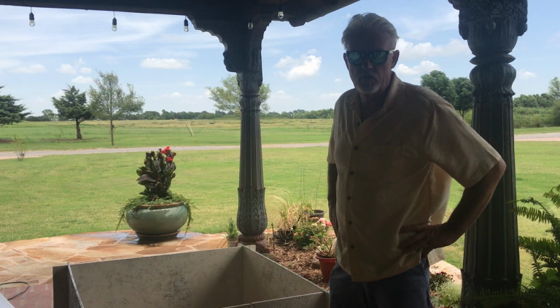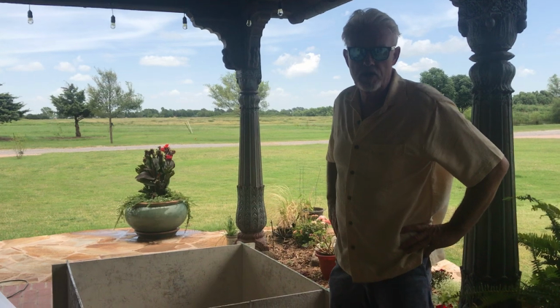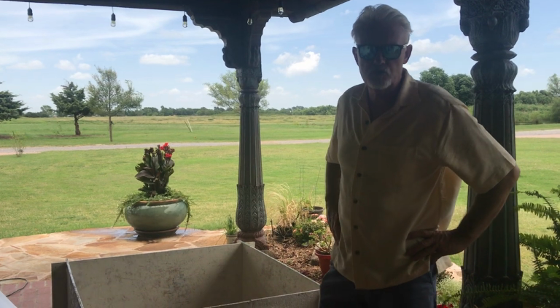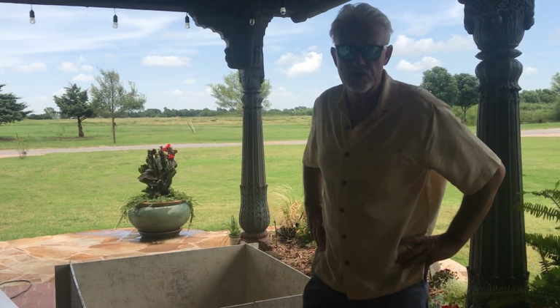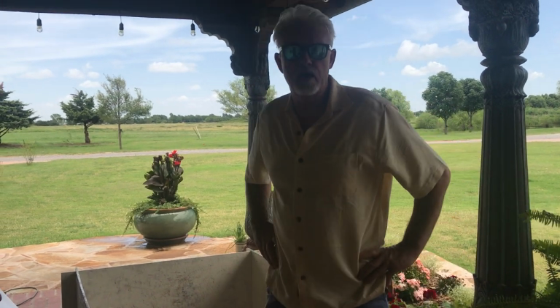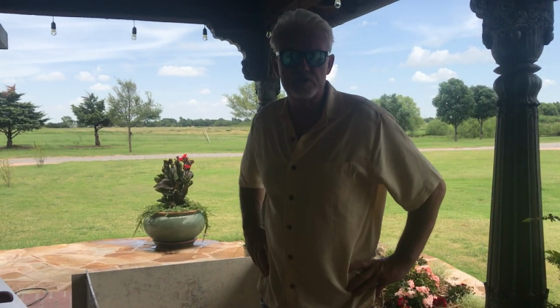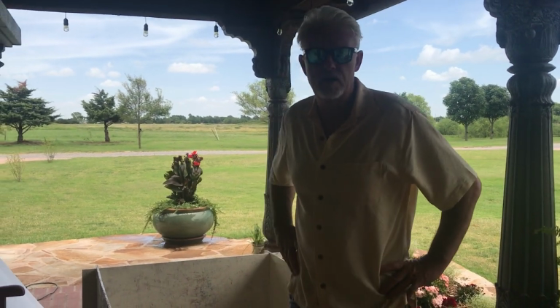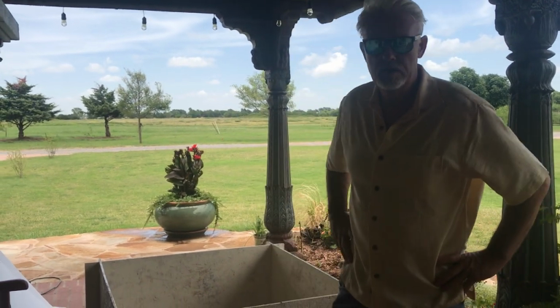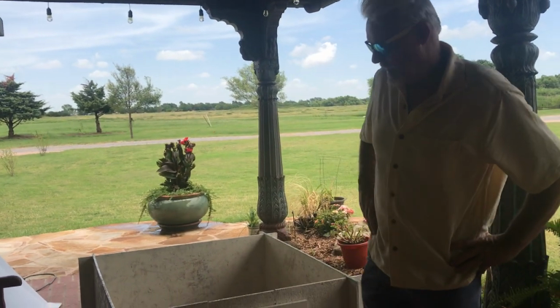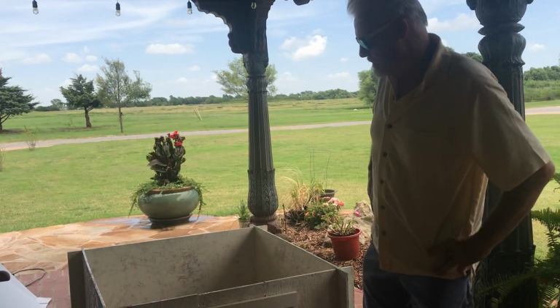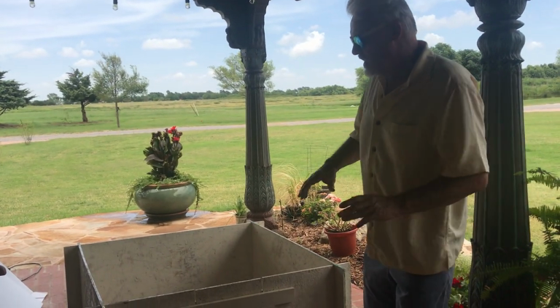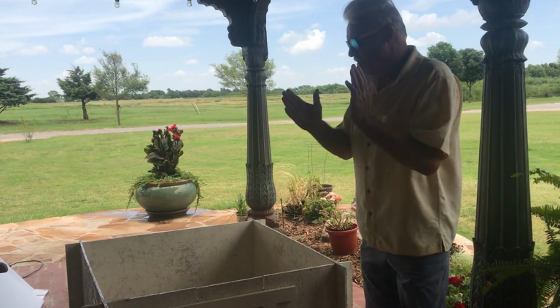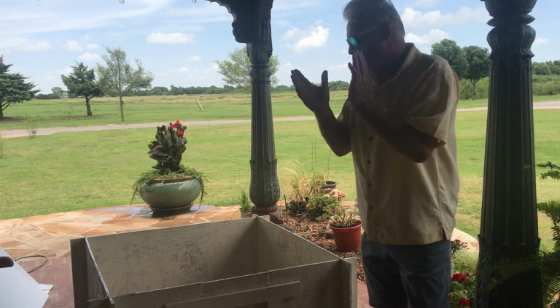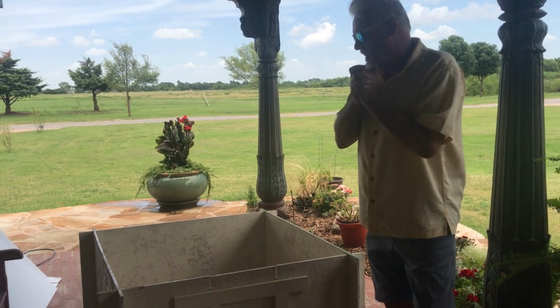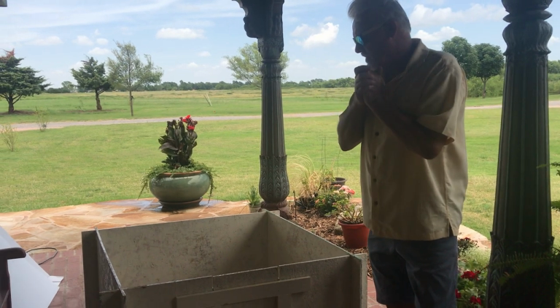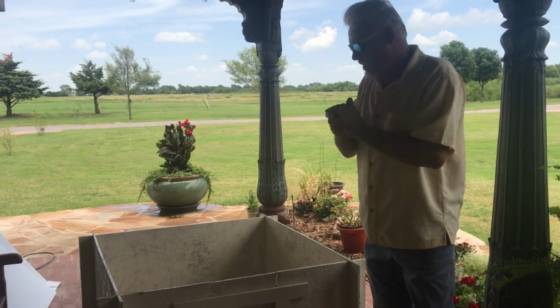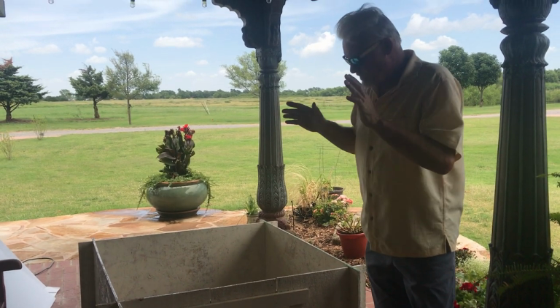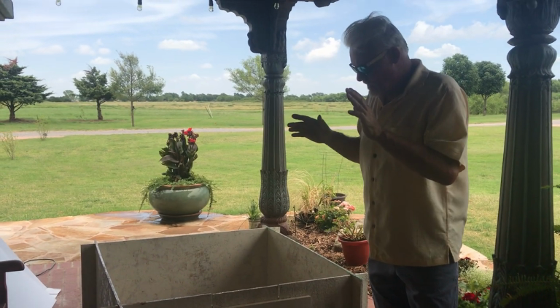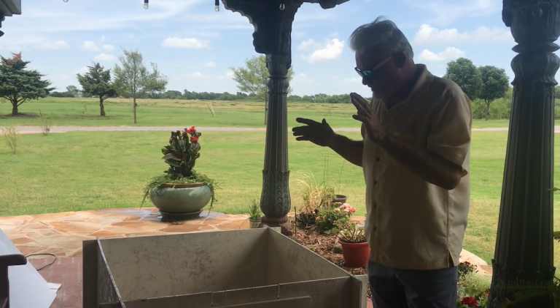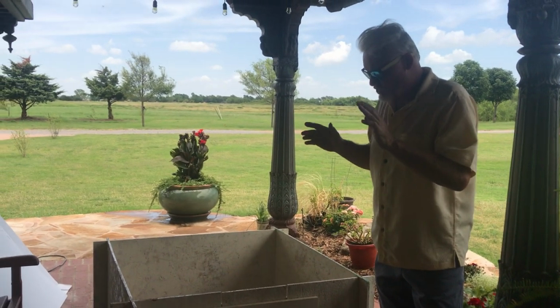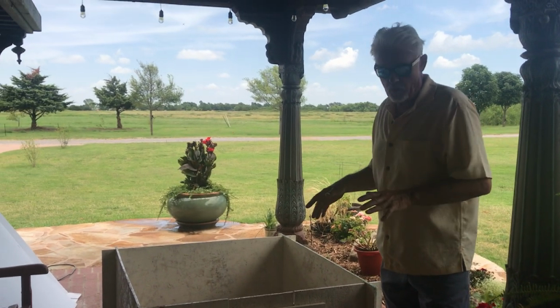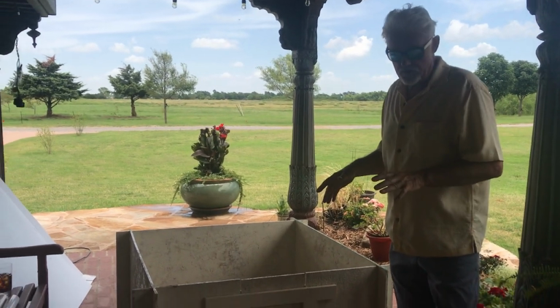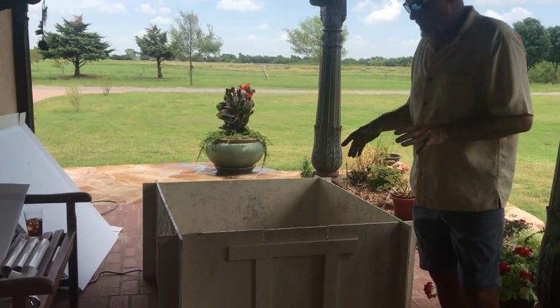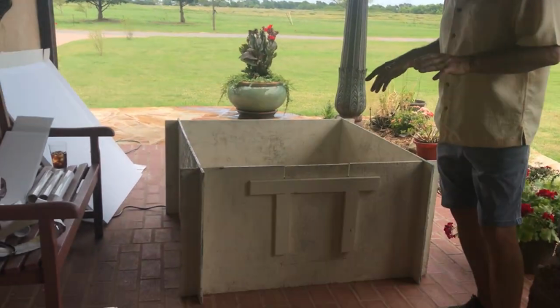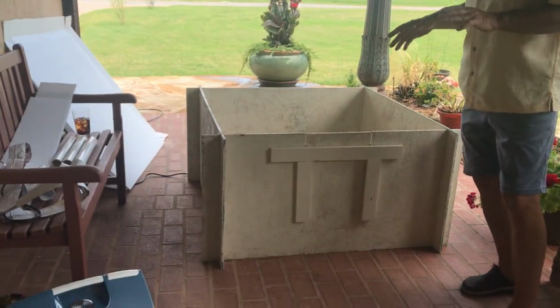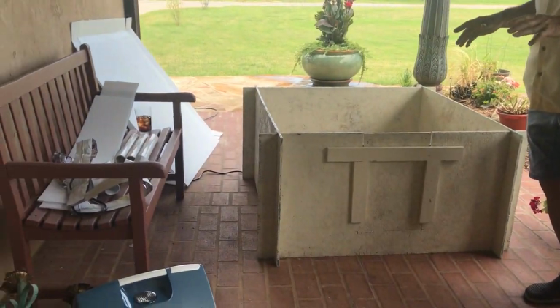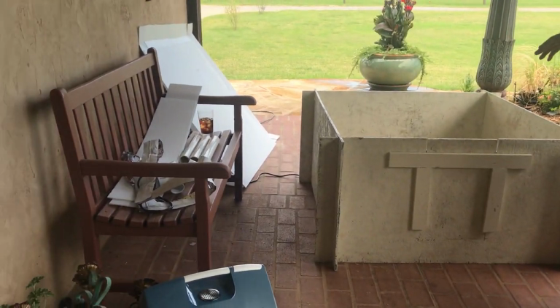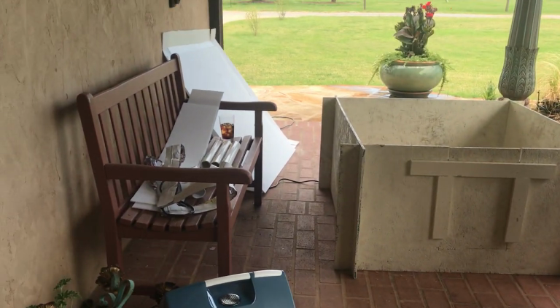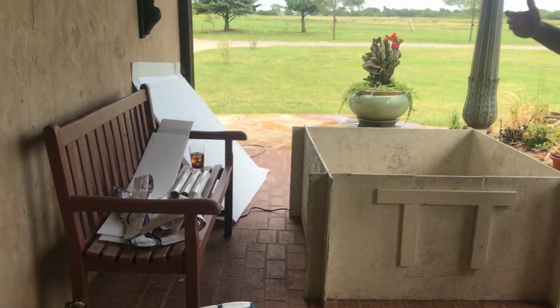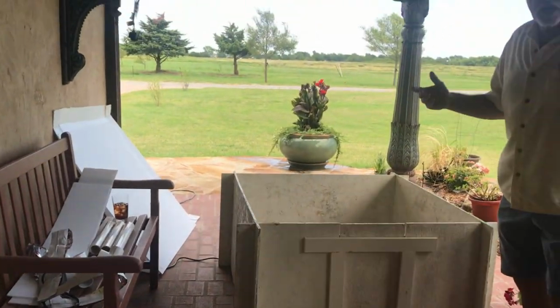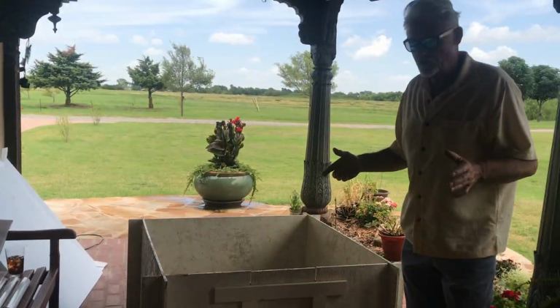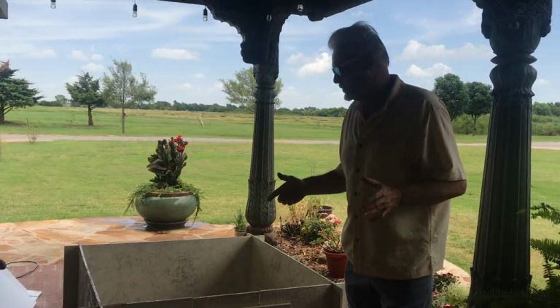Hey everybody, James with My Breeder Supply and Love My Pups. We're going to talk about welcome boxes and how you adapt our product to whatever setup you come up with.